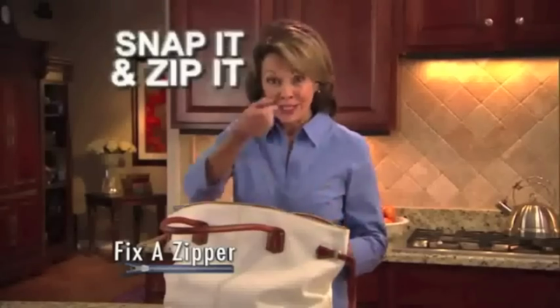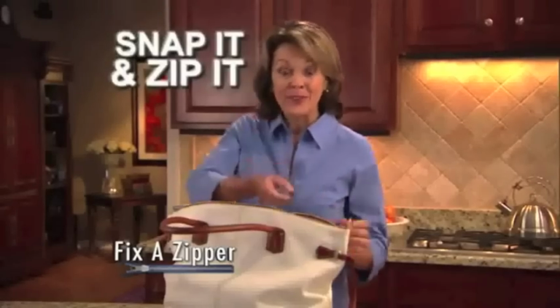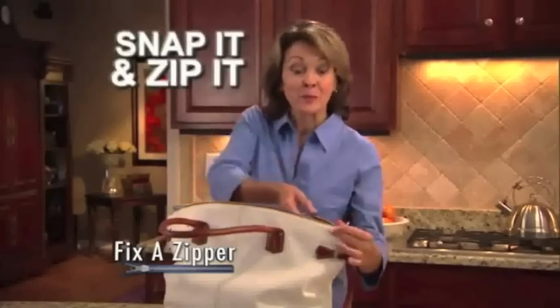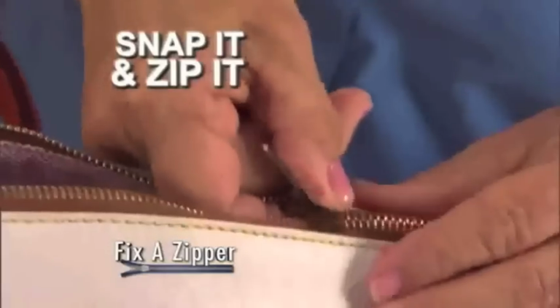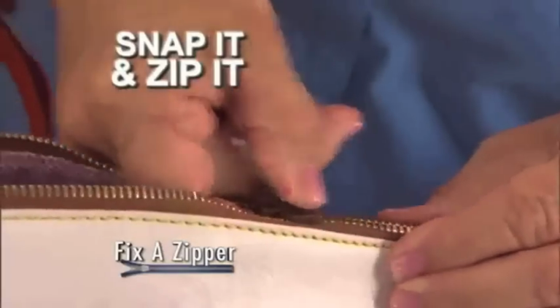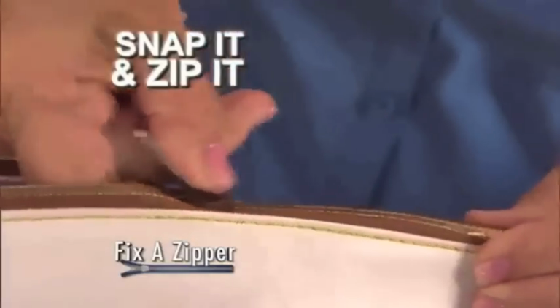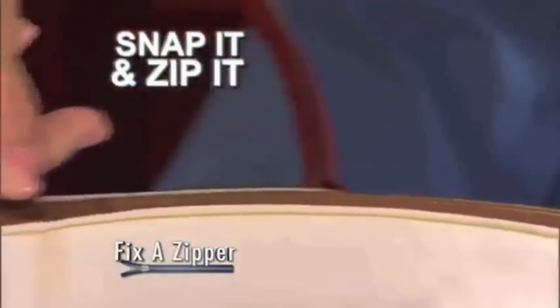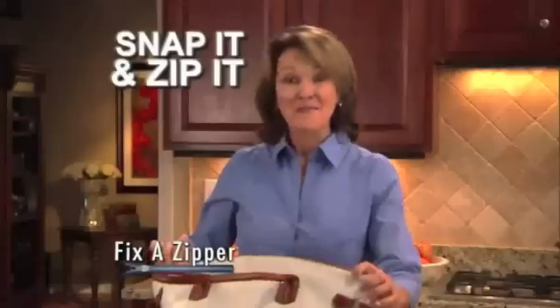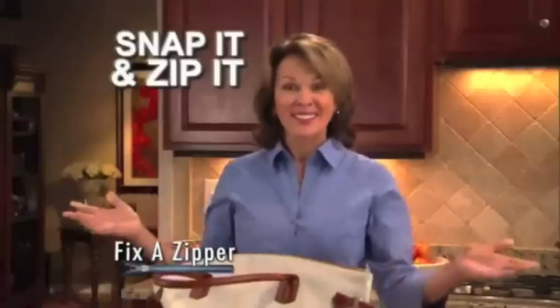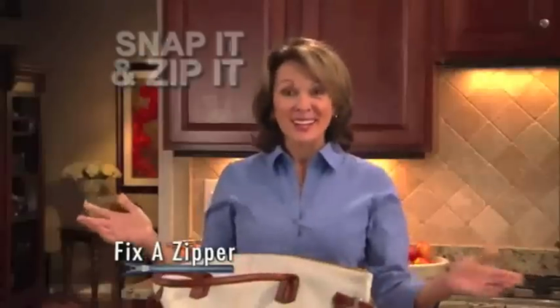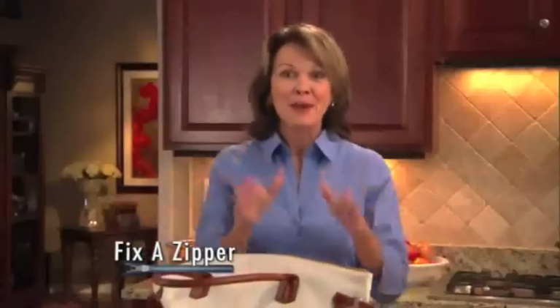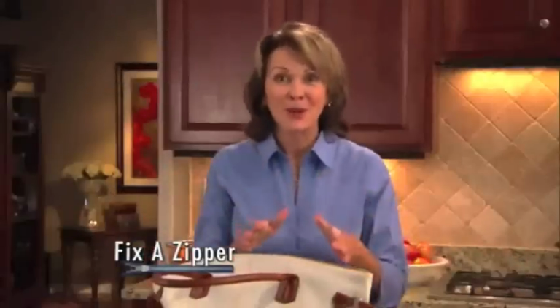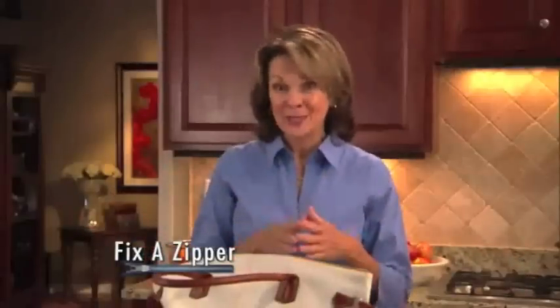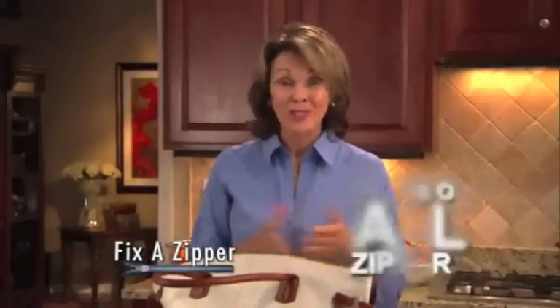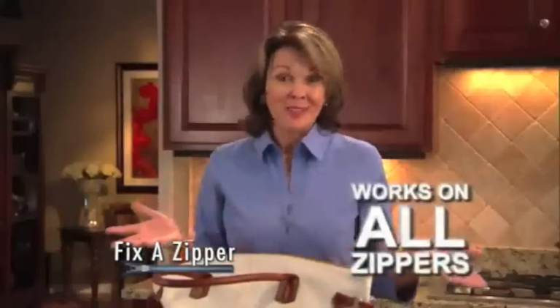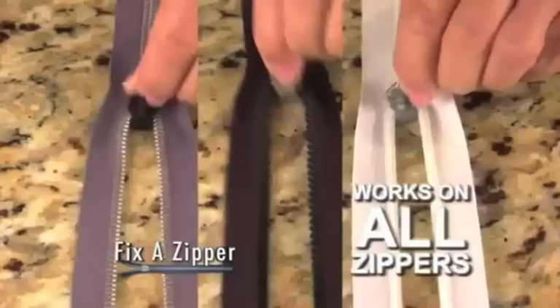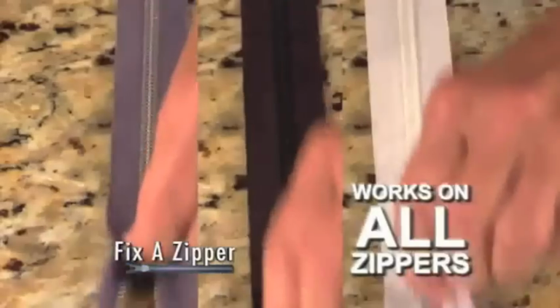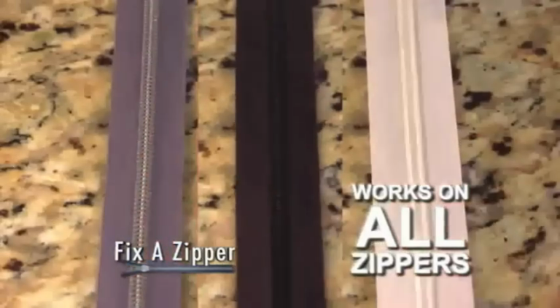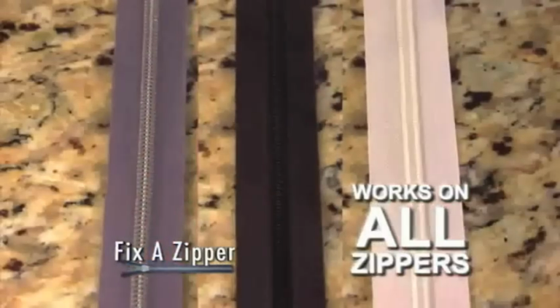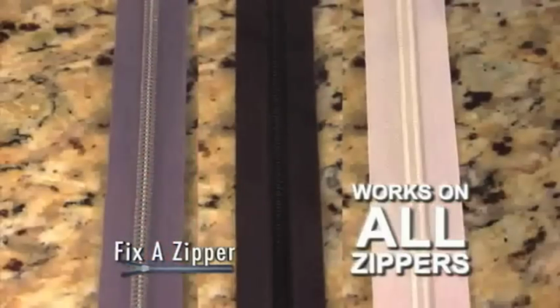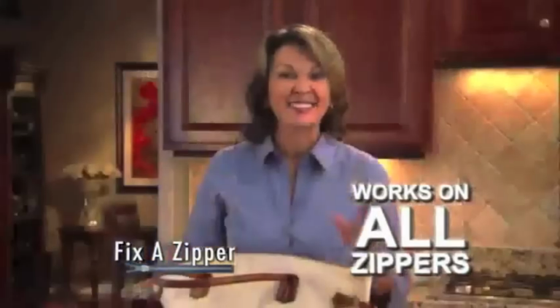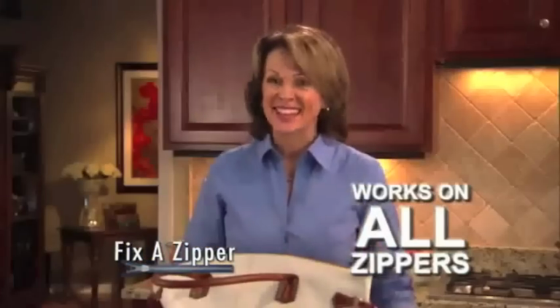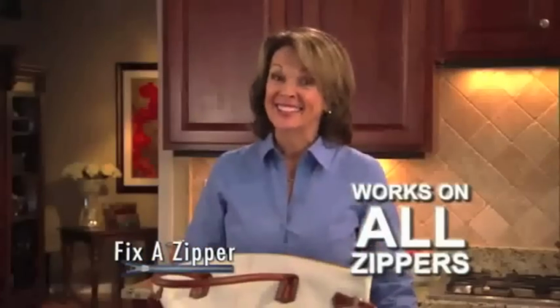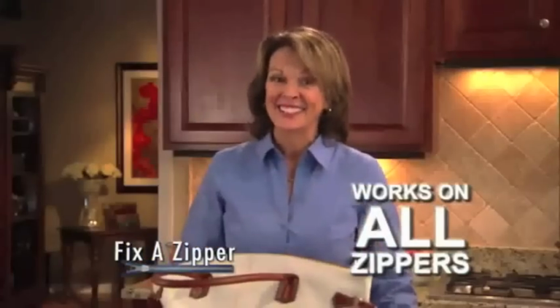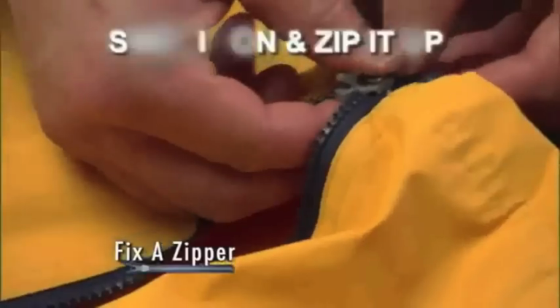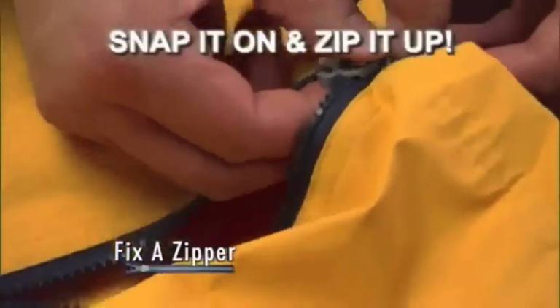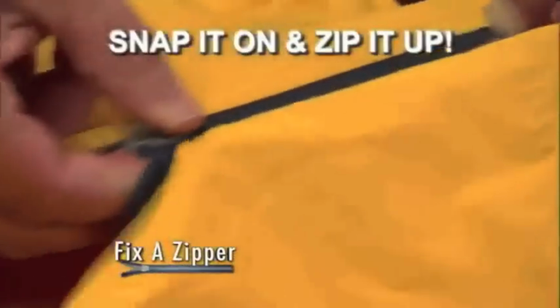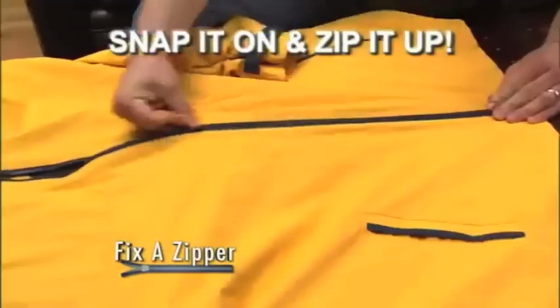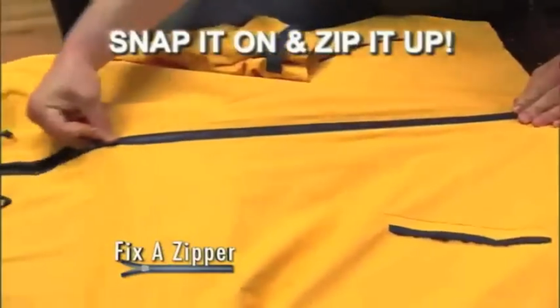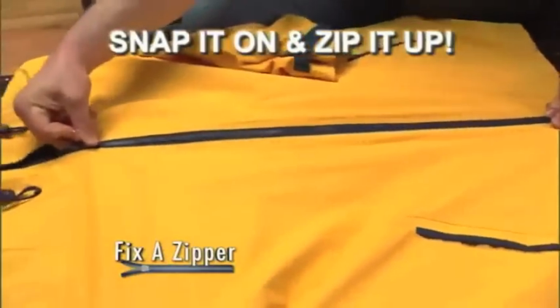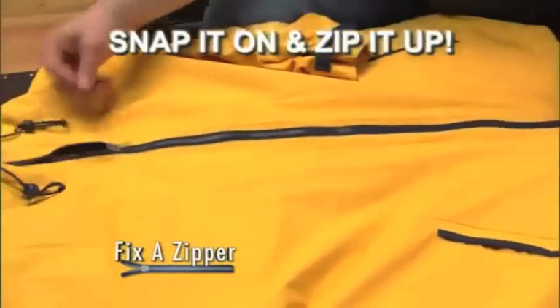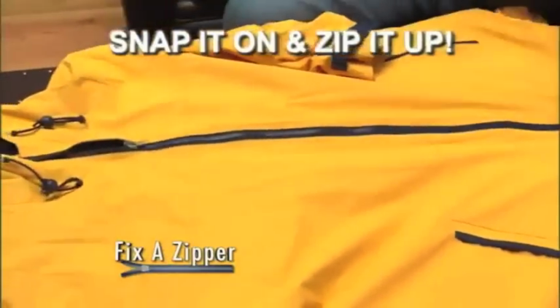Just snap Fix-A-Zipper over your existing zipper. Zip it up and you're done. Best of all, Fix-A-Zipper works on any zipper, large or small, metal or plastic, in just seconds. Guaranteed. Snap it on and zip it up with Fix-A-Zipper.